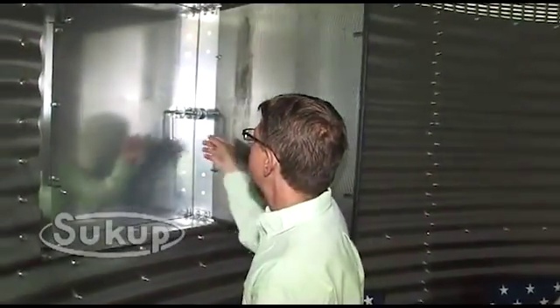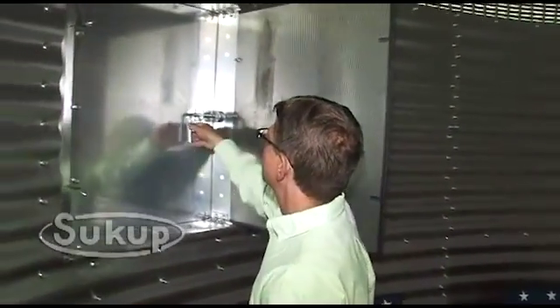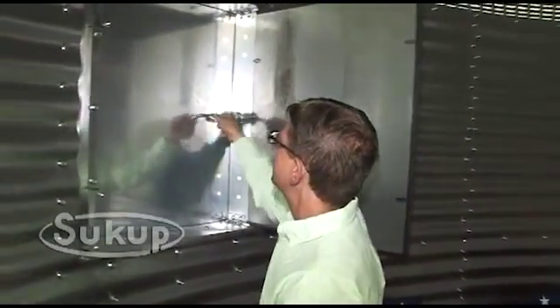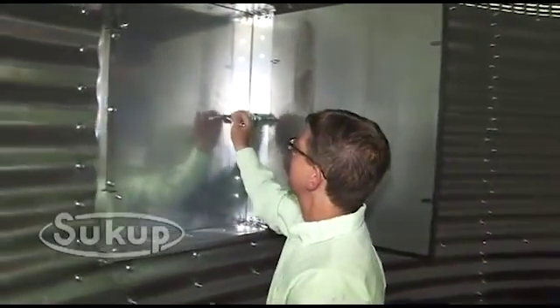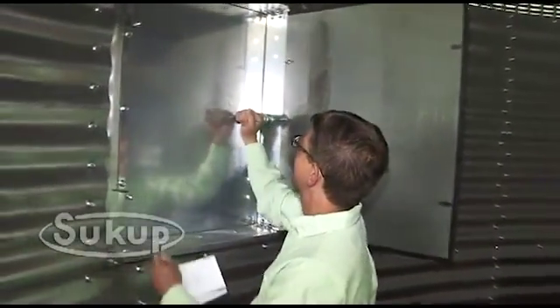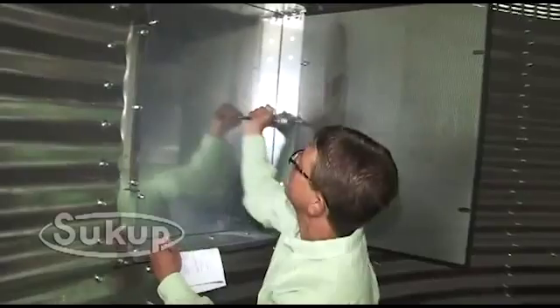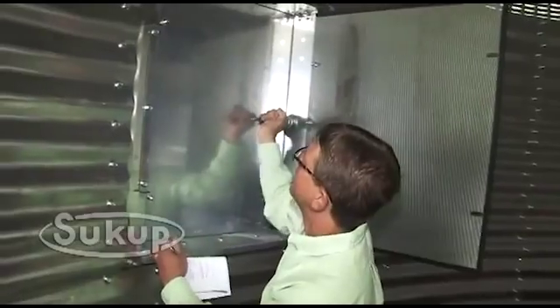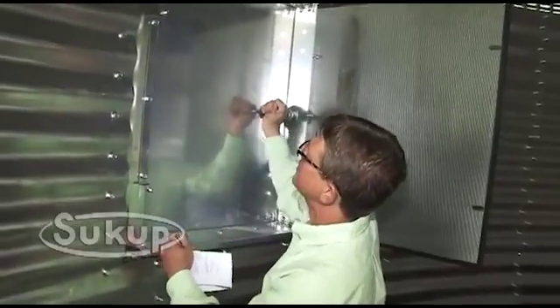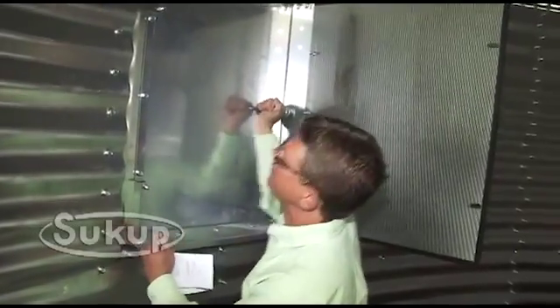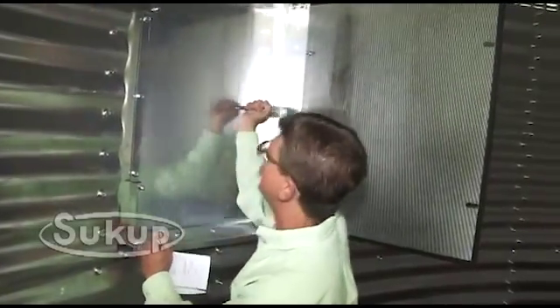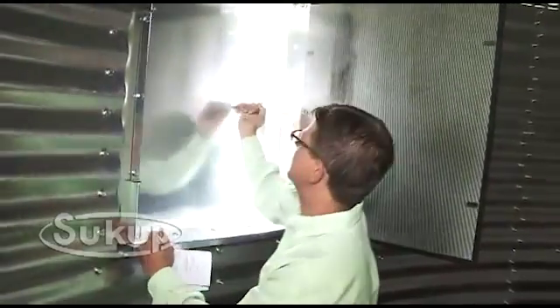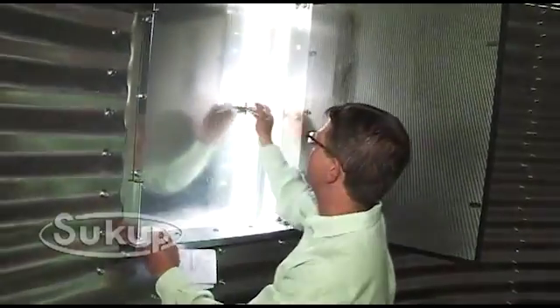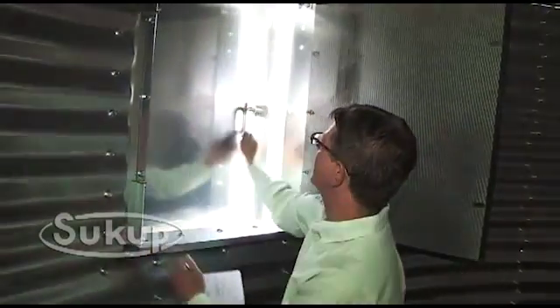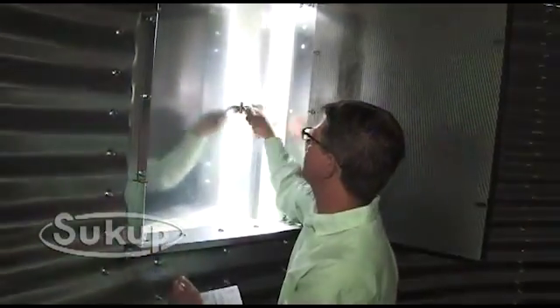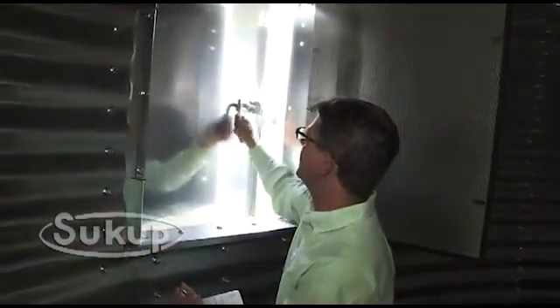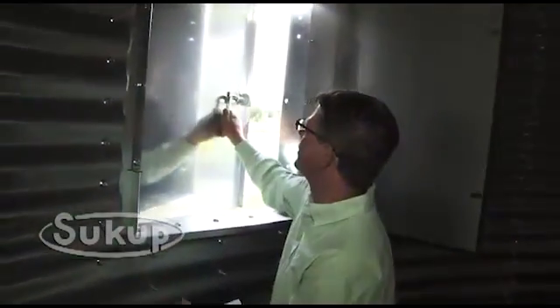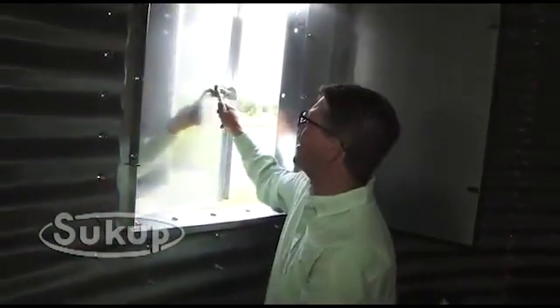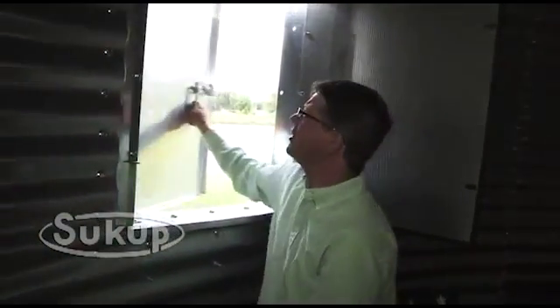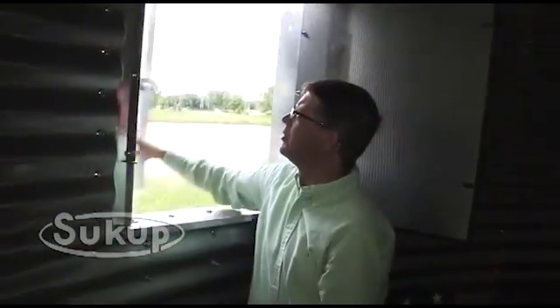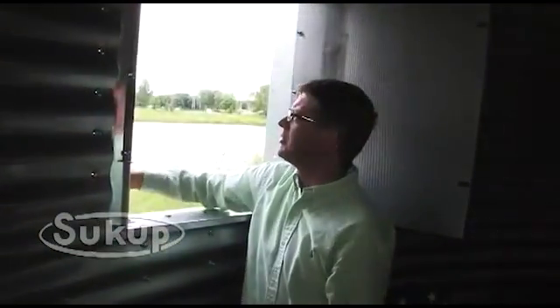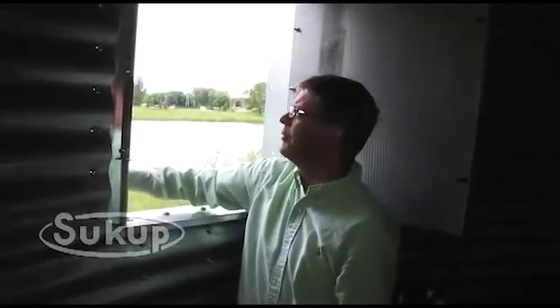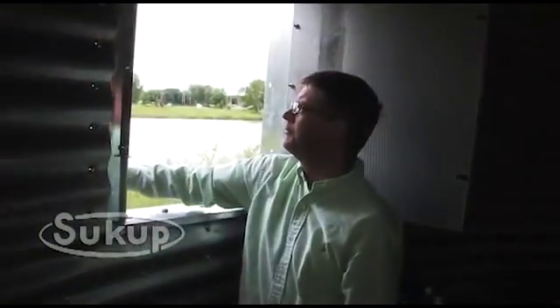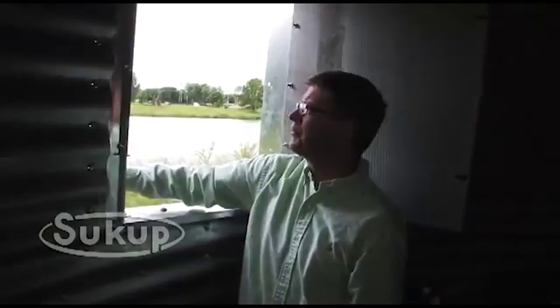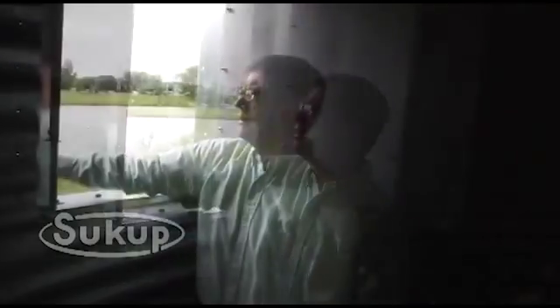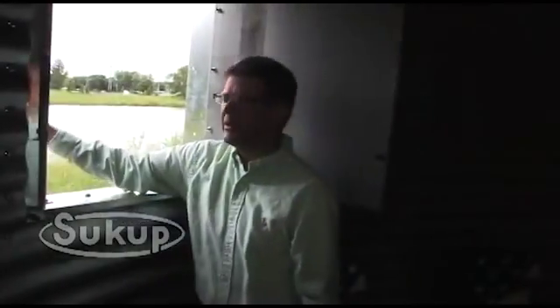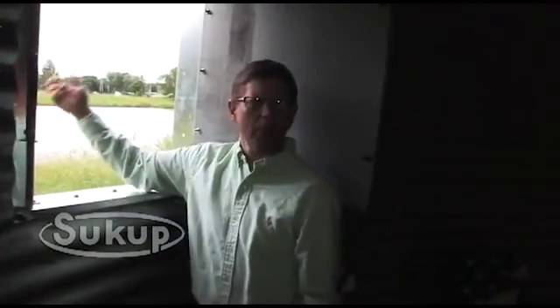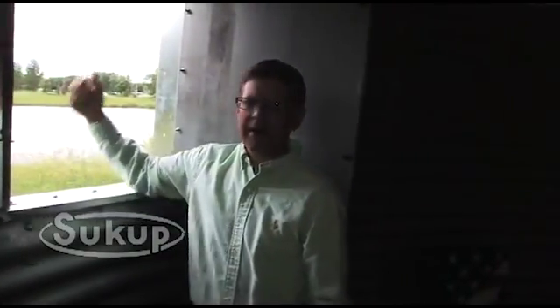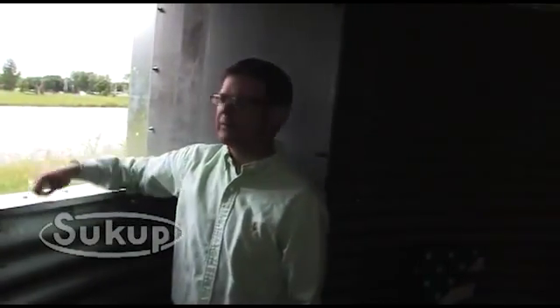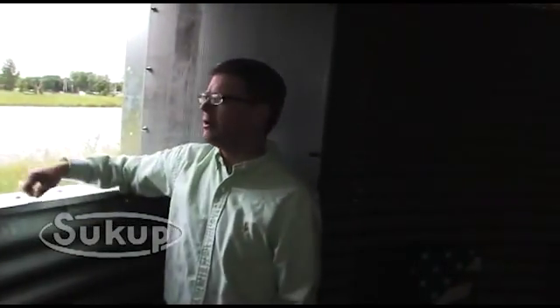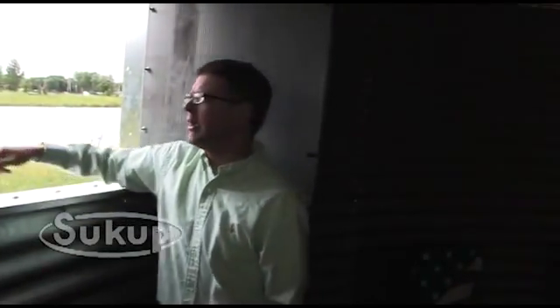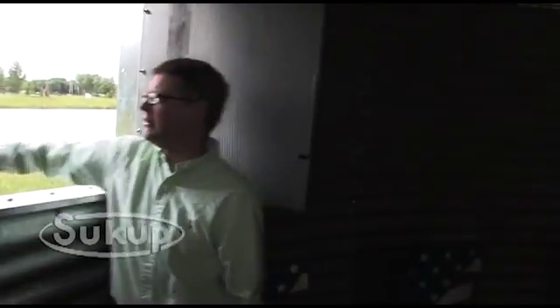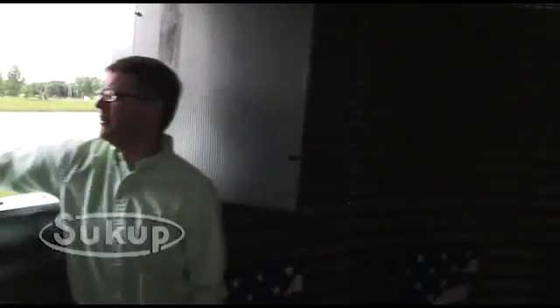Outside of the door there is an interior heavy-duty latch, which when open allows more air flow, light, etc.